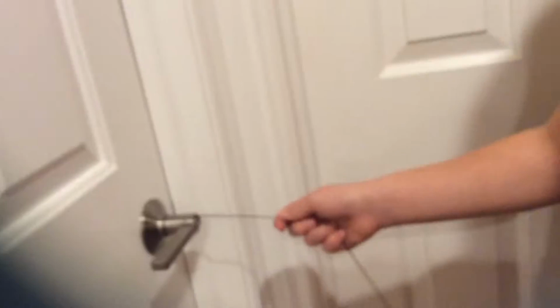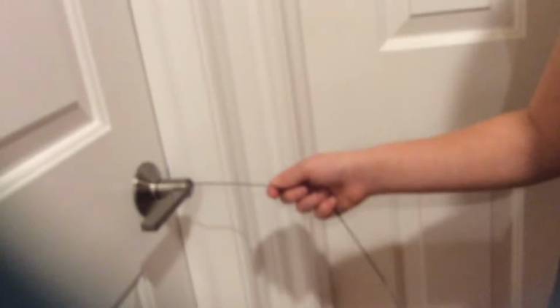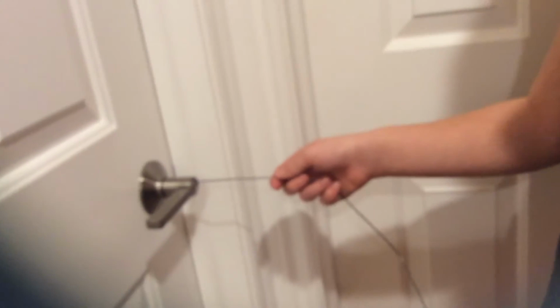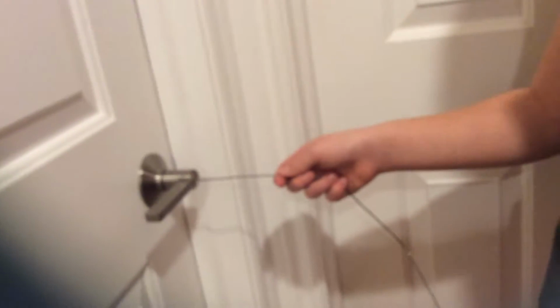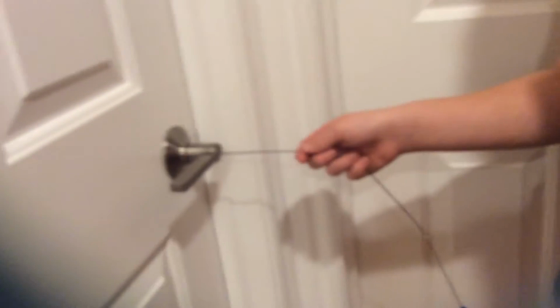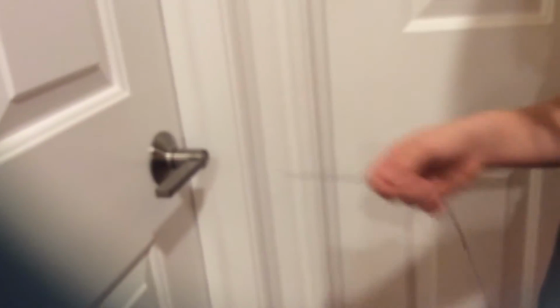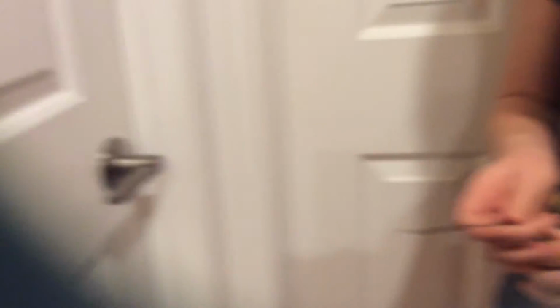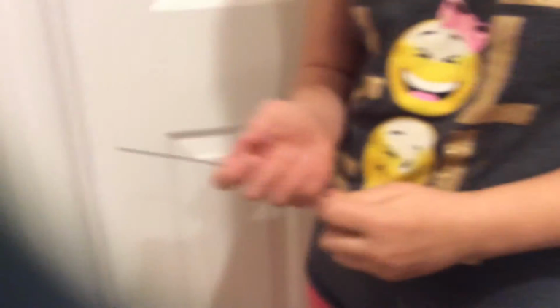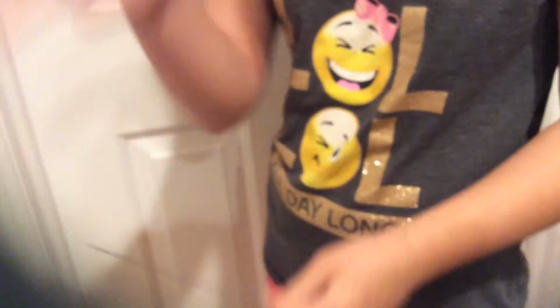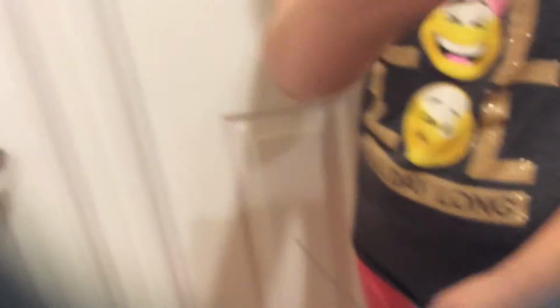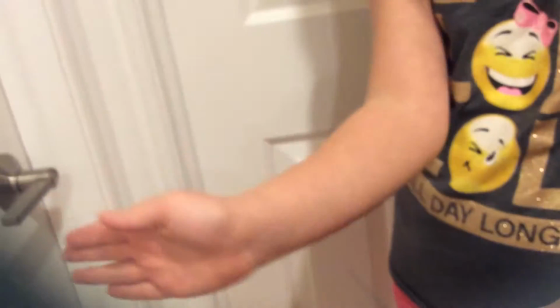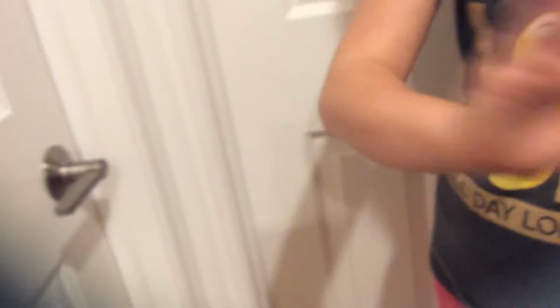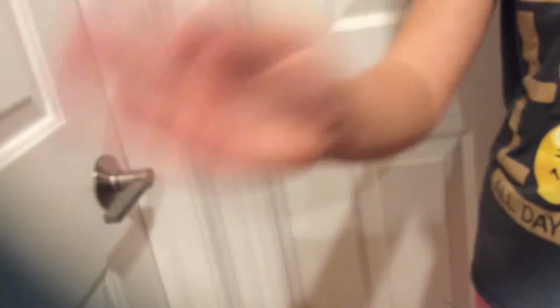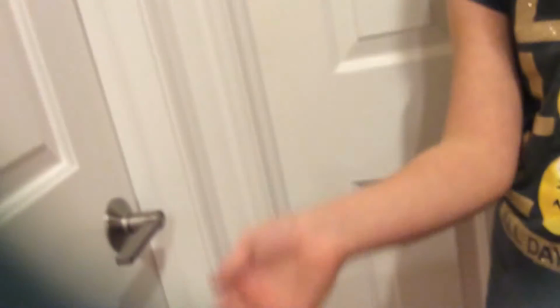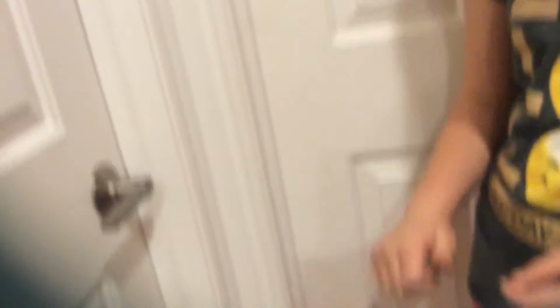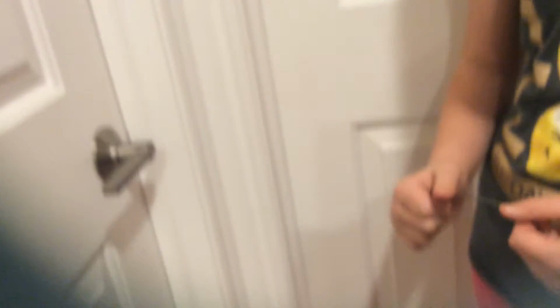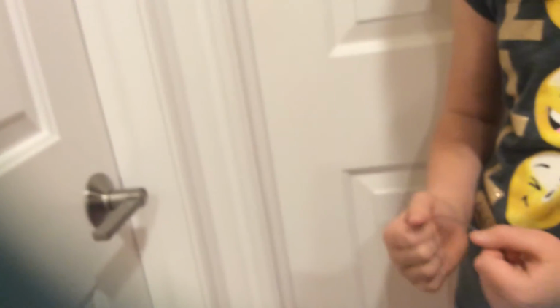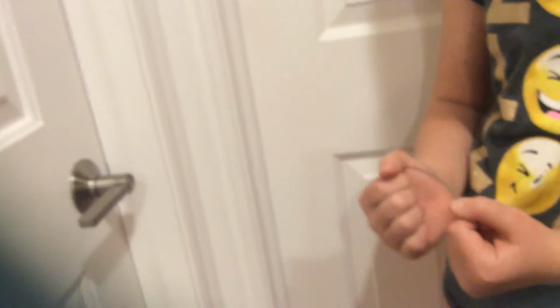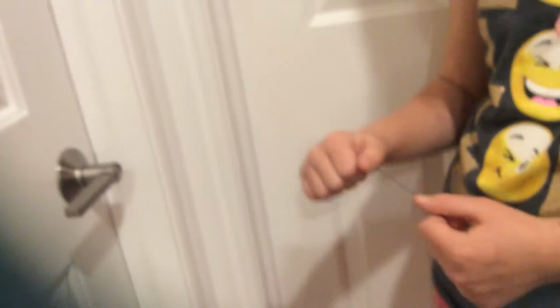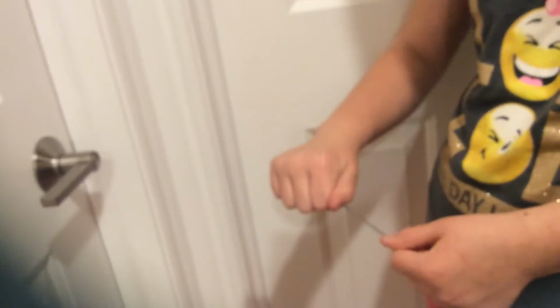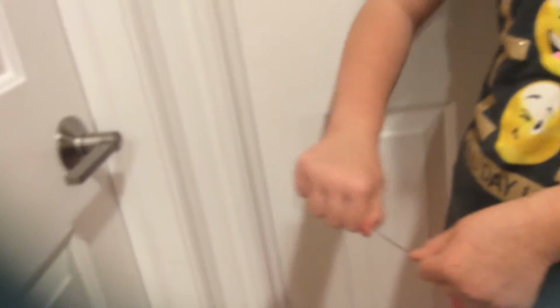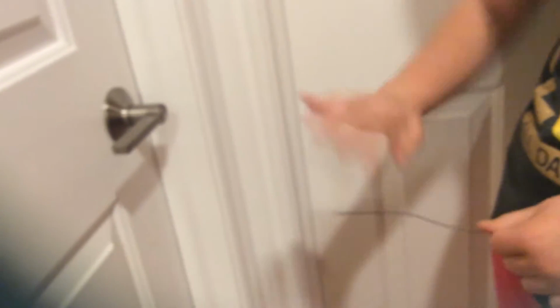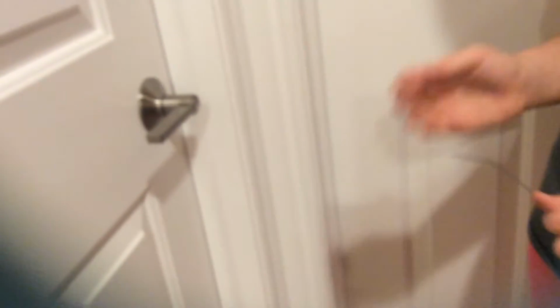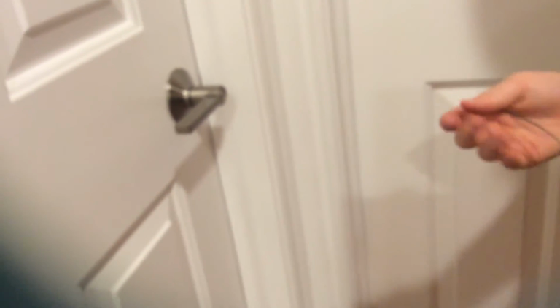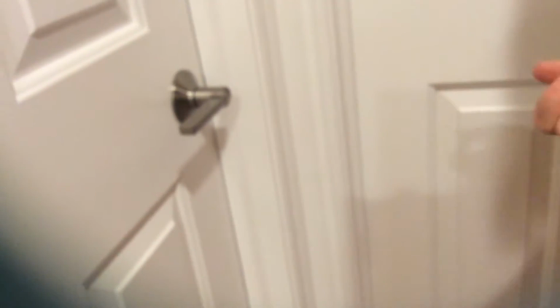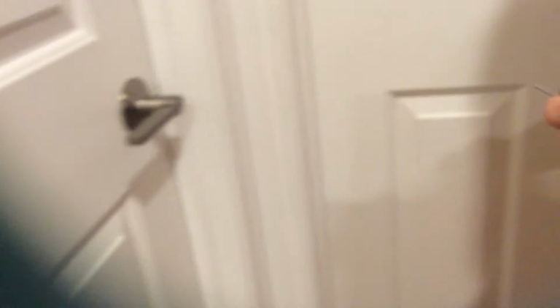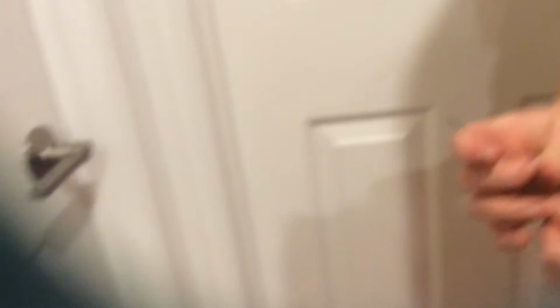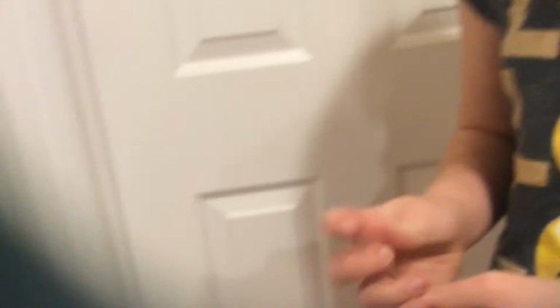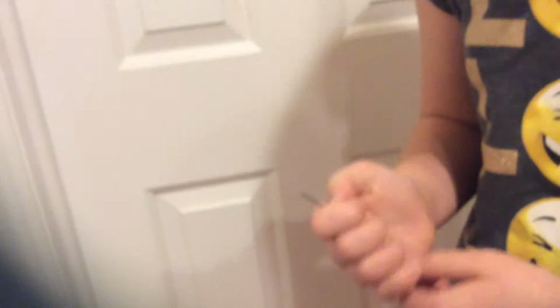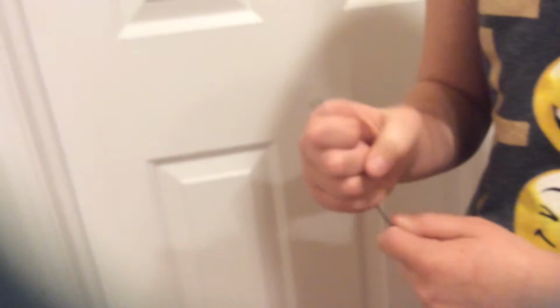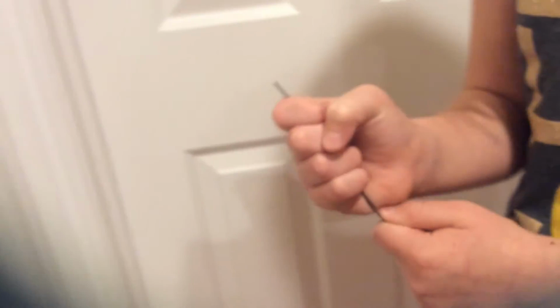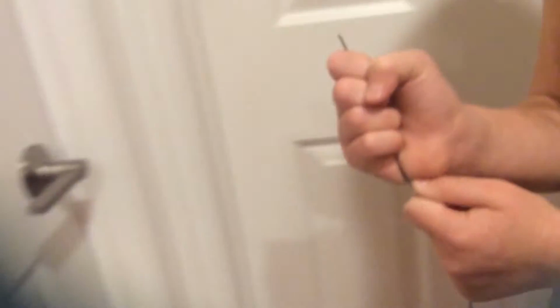Hi guys, this is Reagan and my friend — I'm not going to show her face because she's not like that. Today we're going to be showing you how to pick a lock.